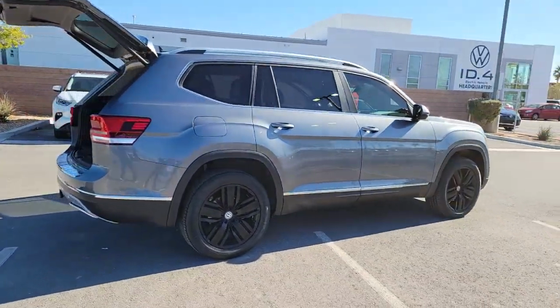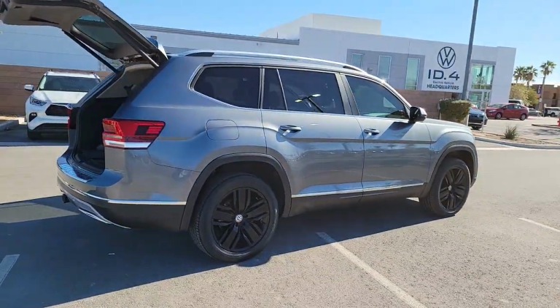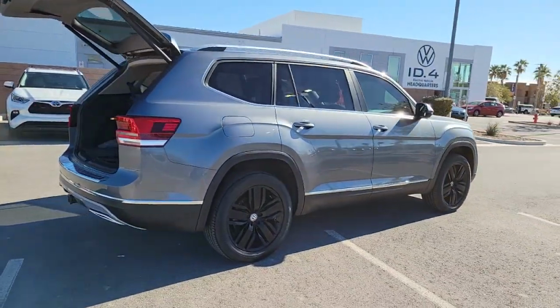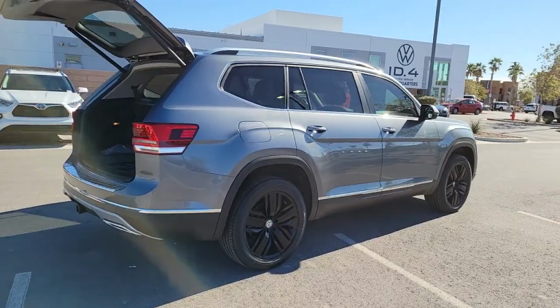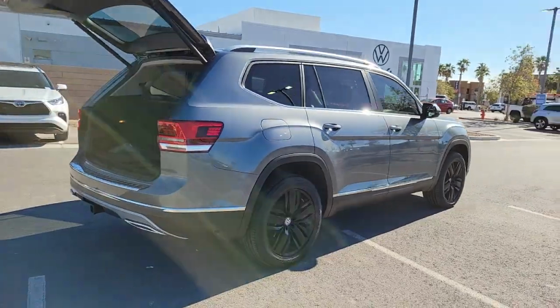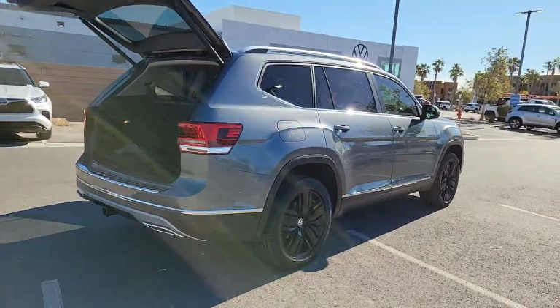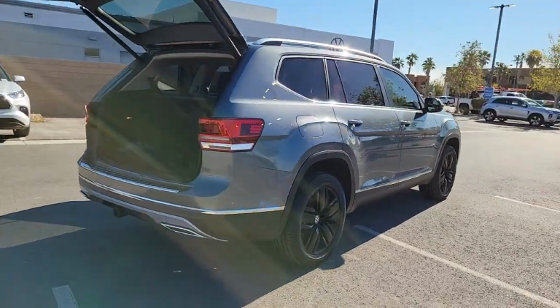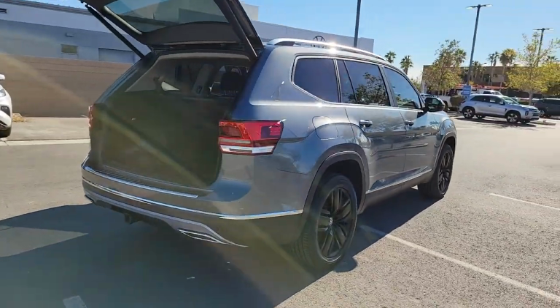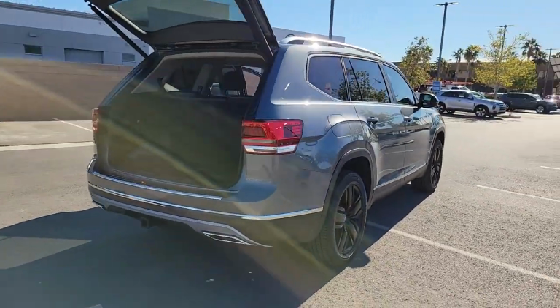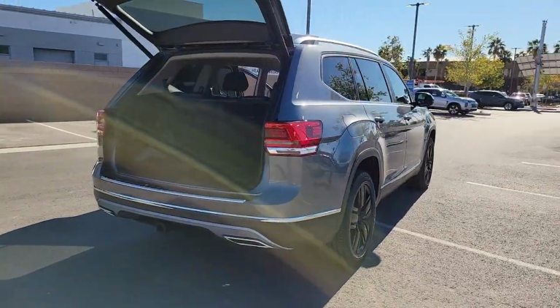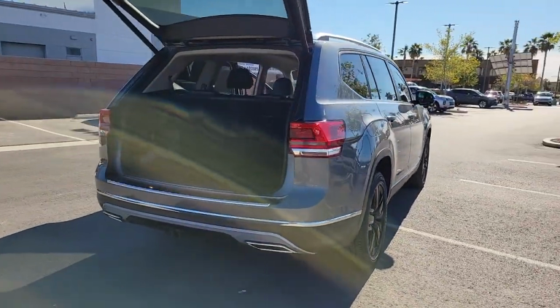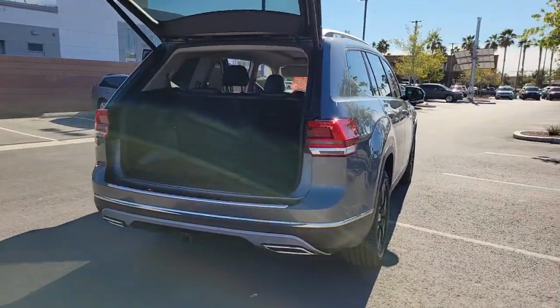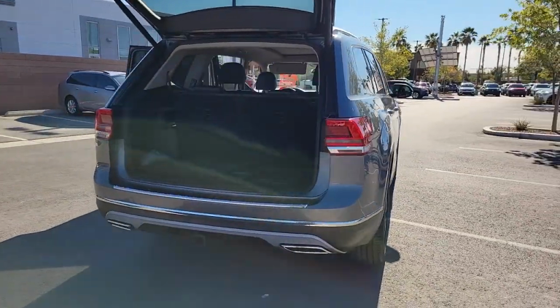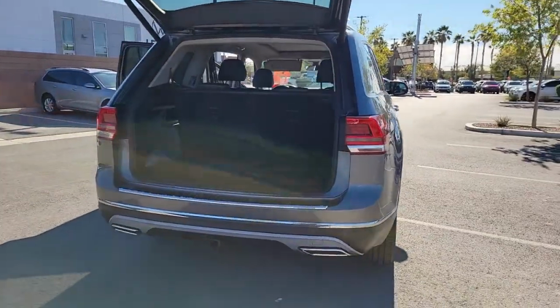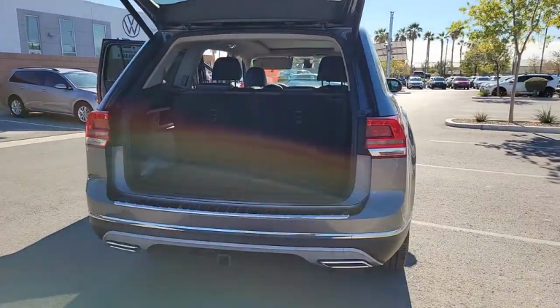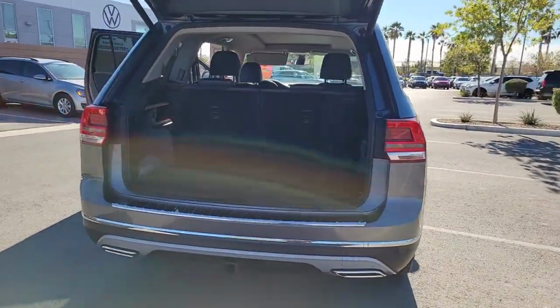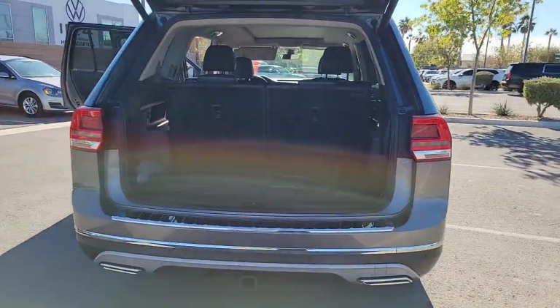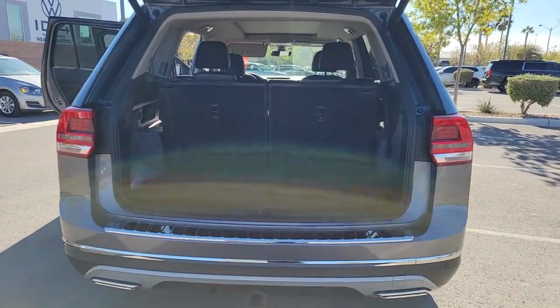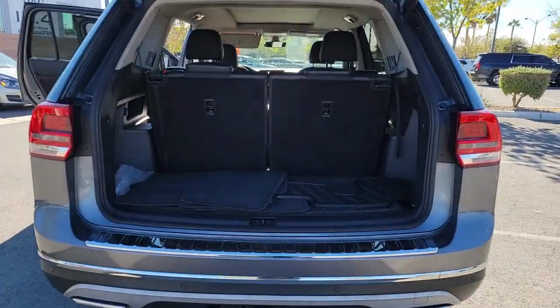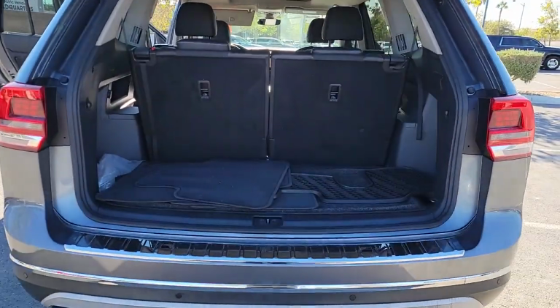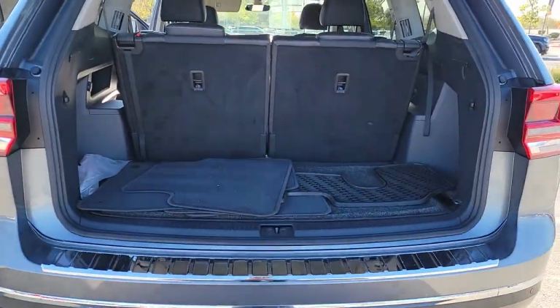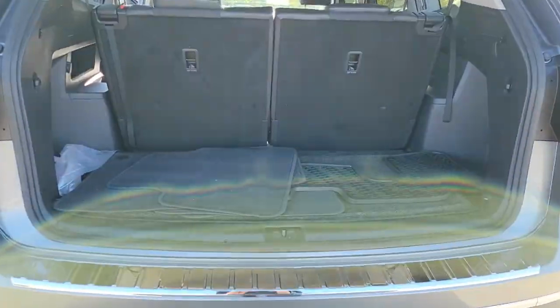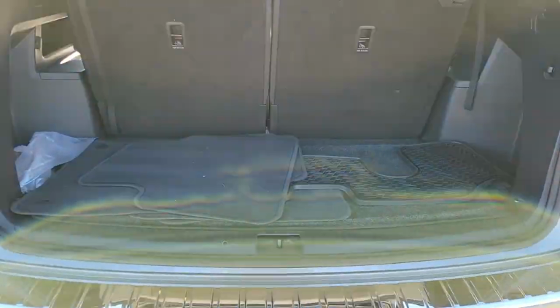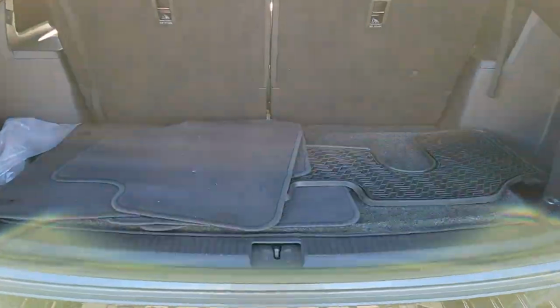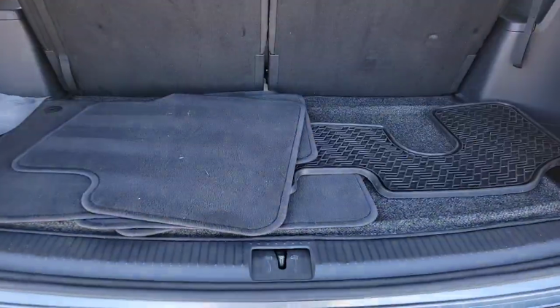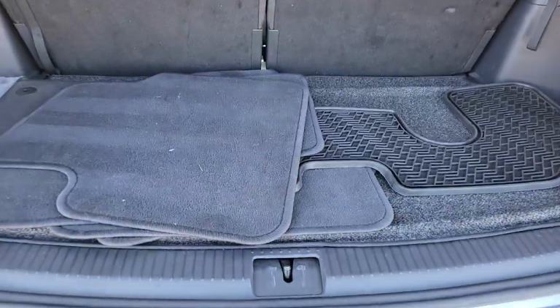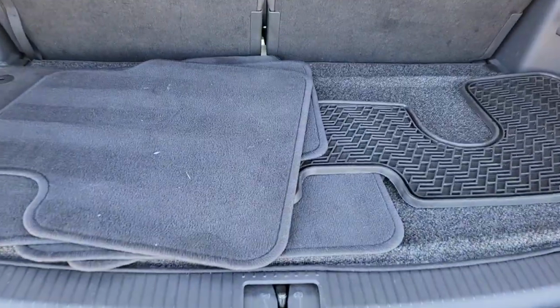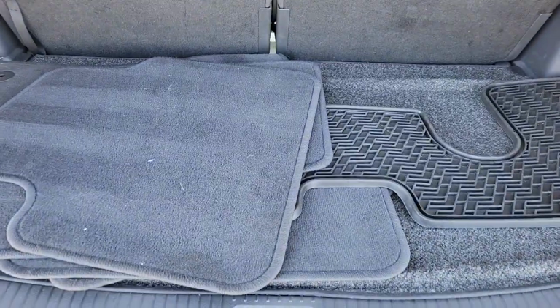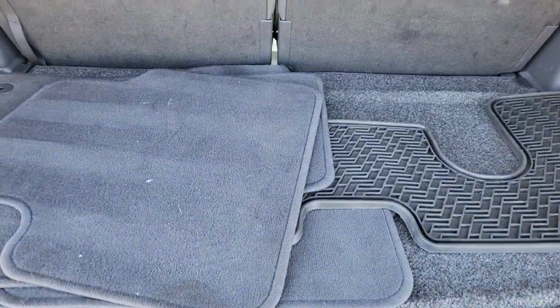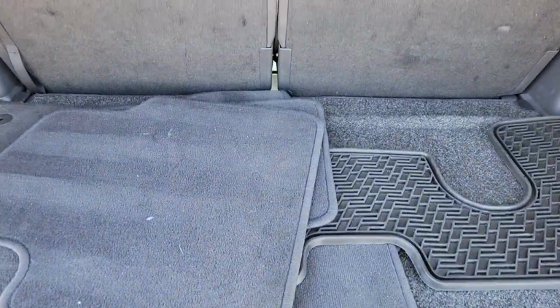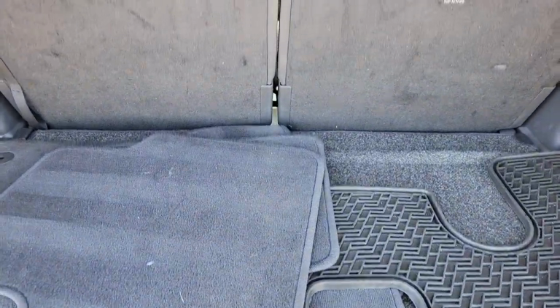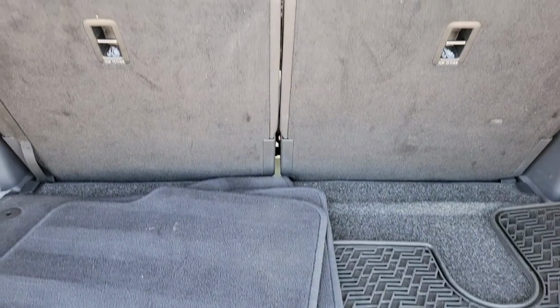This versatile, safety-minded Atlas delivers the features your family needs. From three-row seating to spacious cargo capacity and must-have connectivity, this hard-working crossover rises to the challenge with ease.